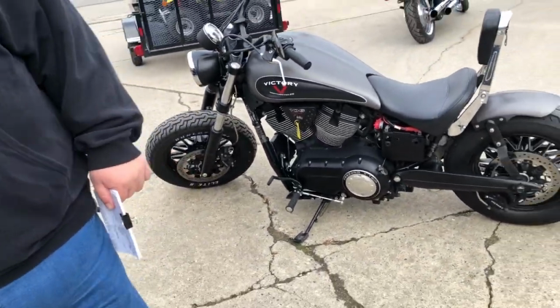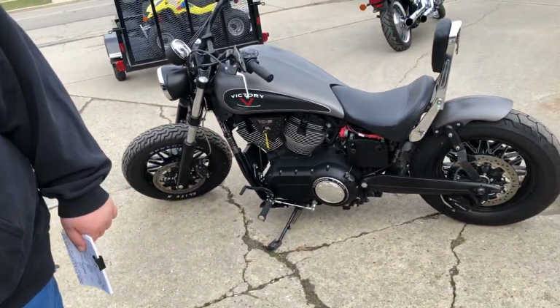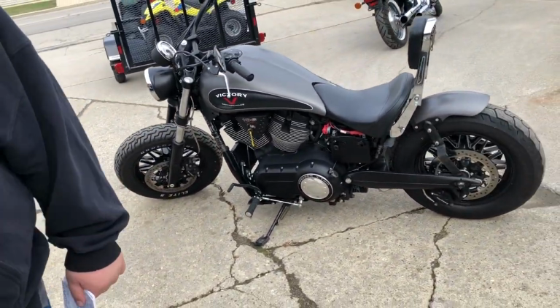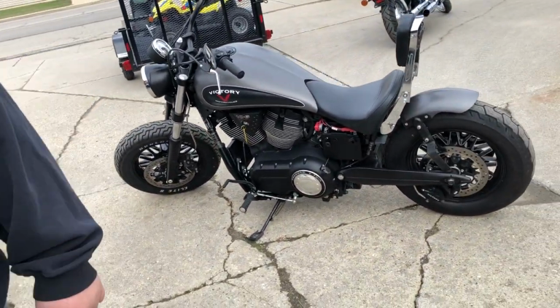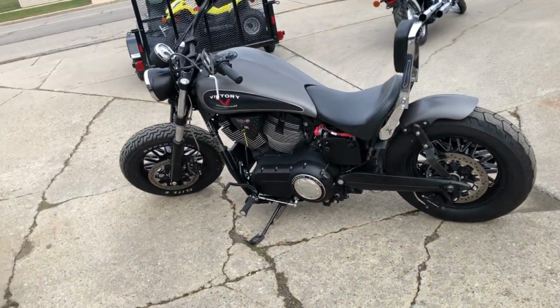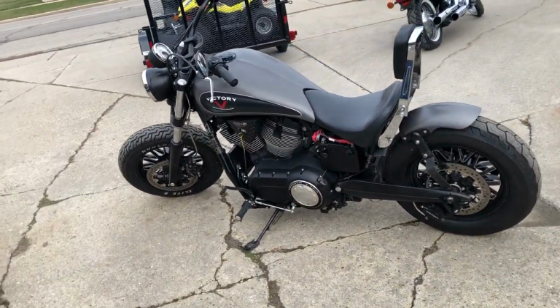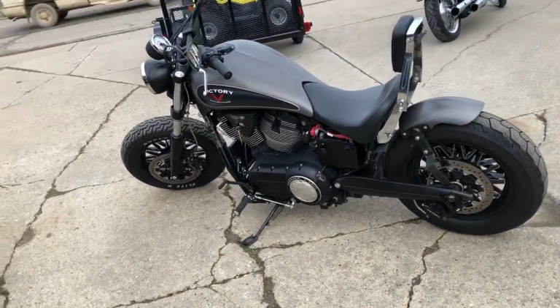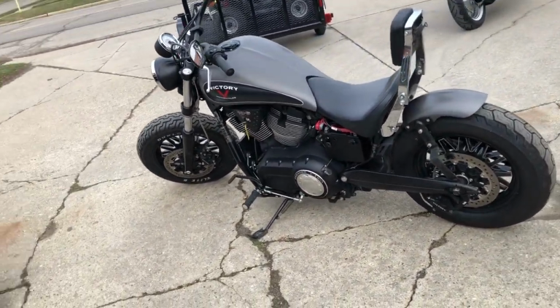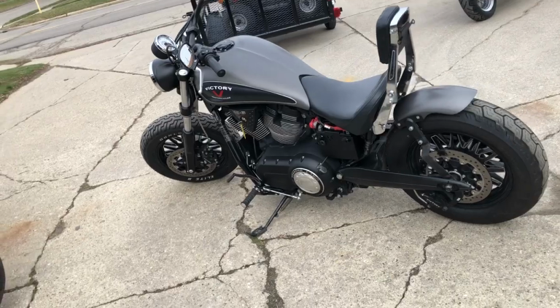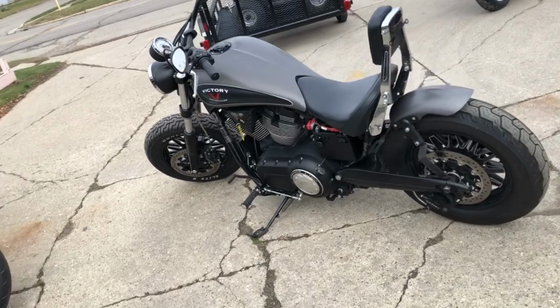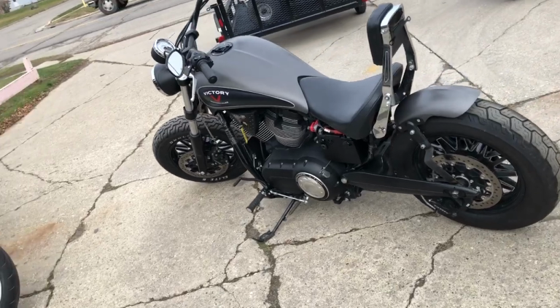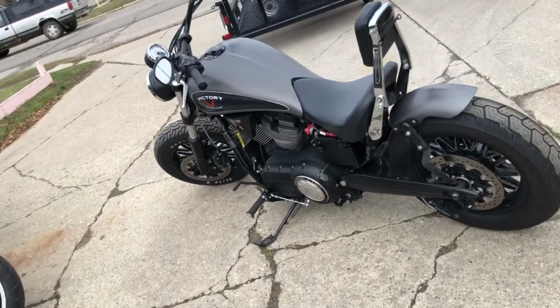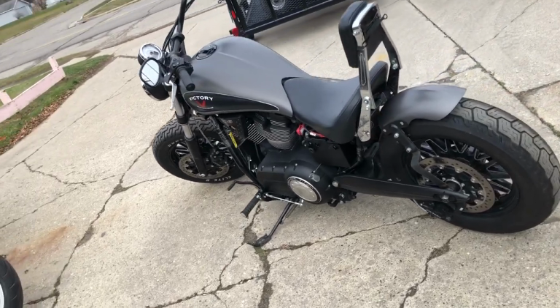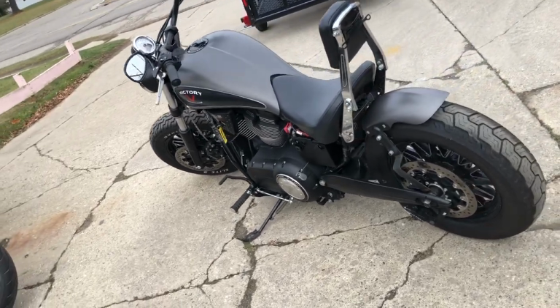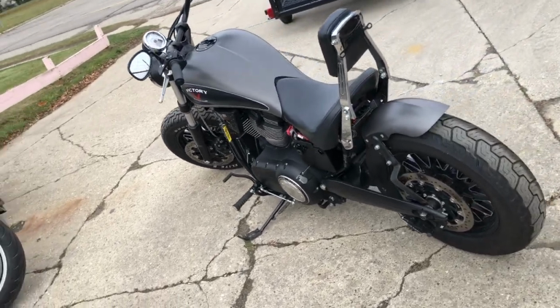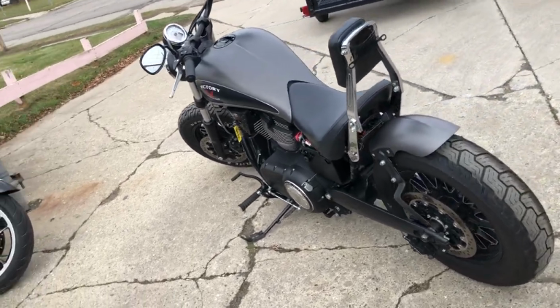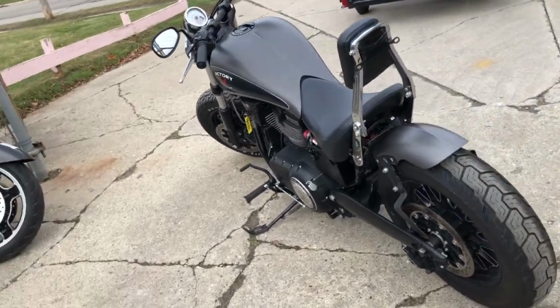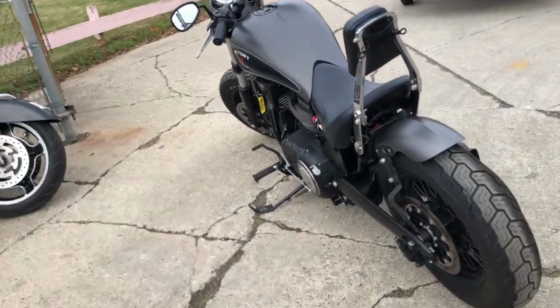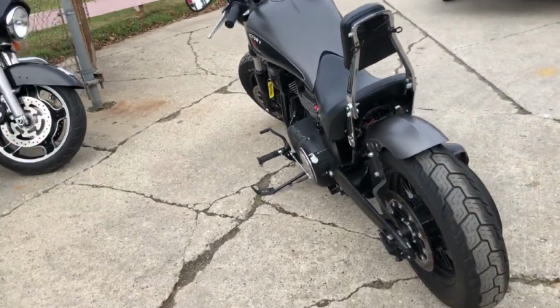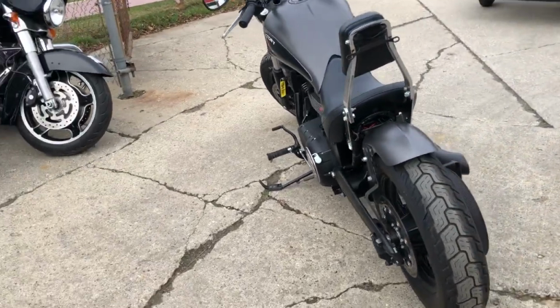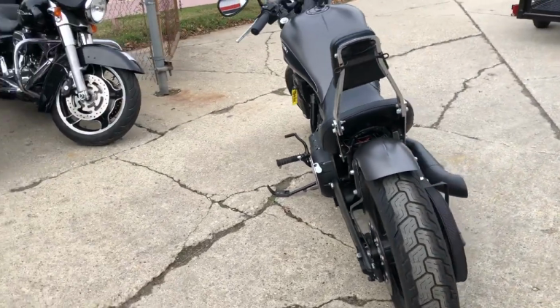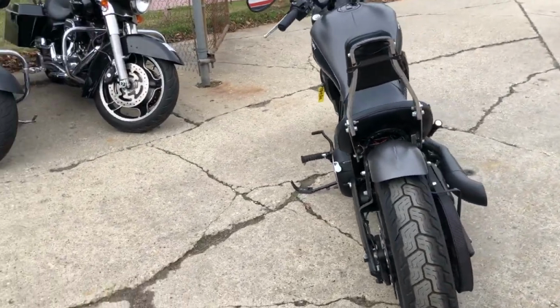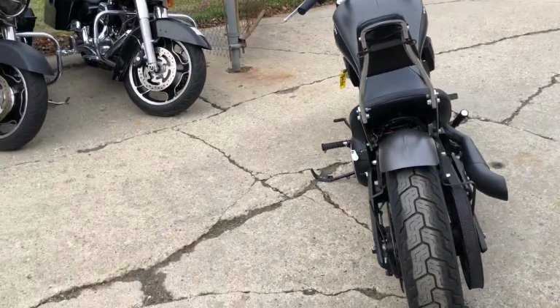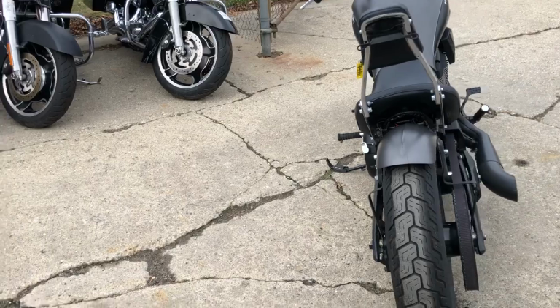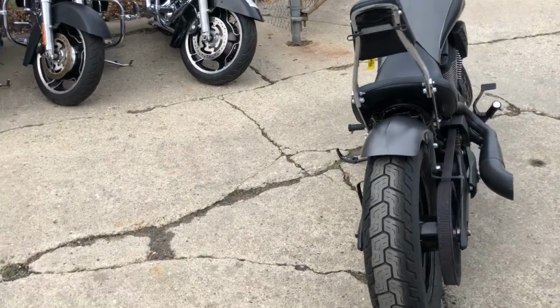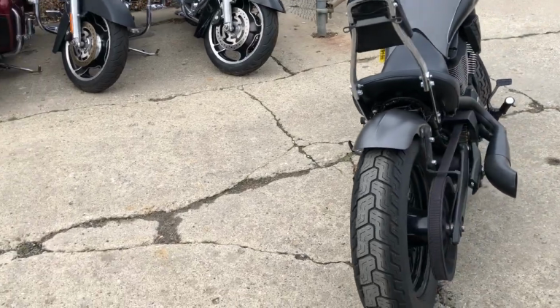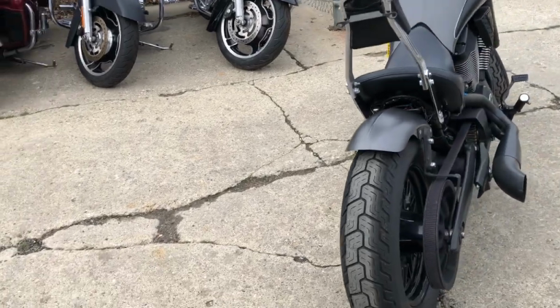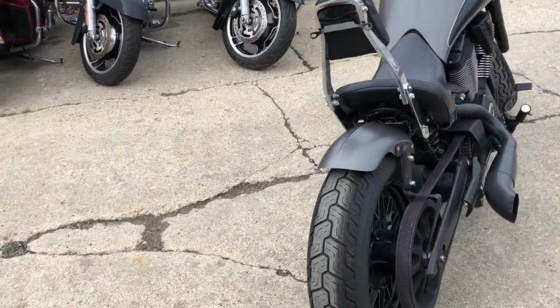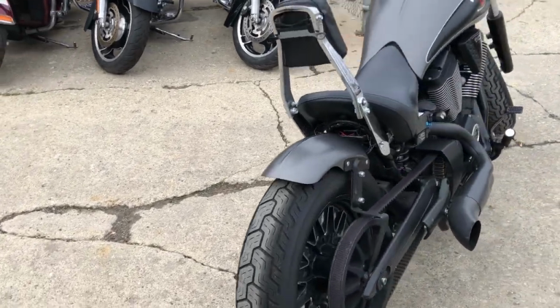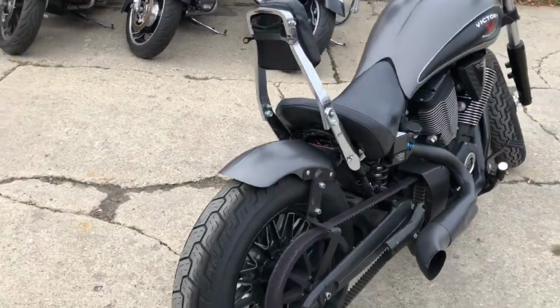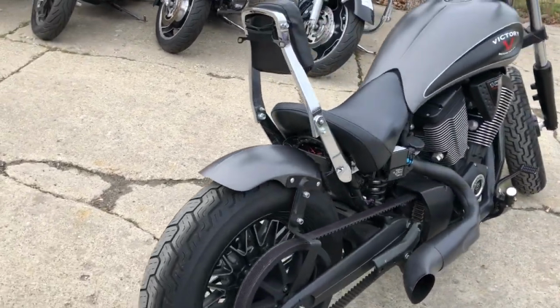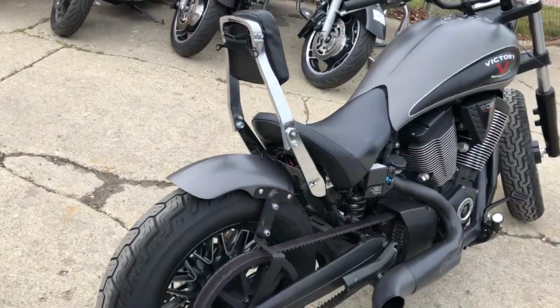Sold for over $14,000 new. This one's a deal at $59.99. Financing available. Layaway available. Give us a call, we'll get it done. 810-648-9500.